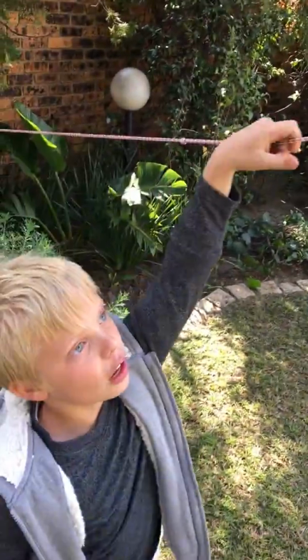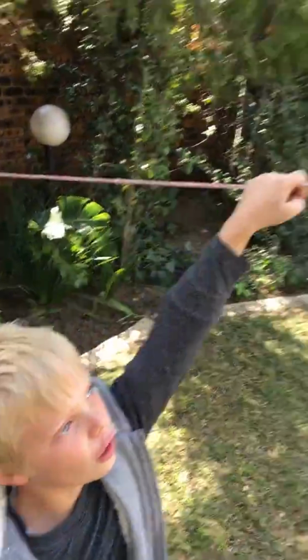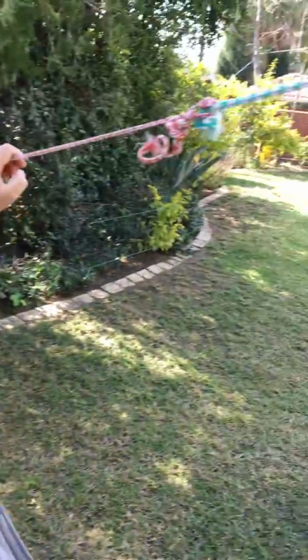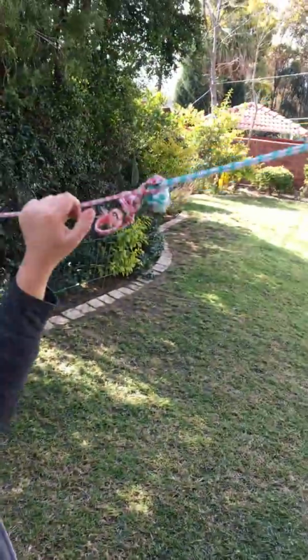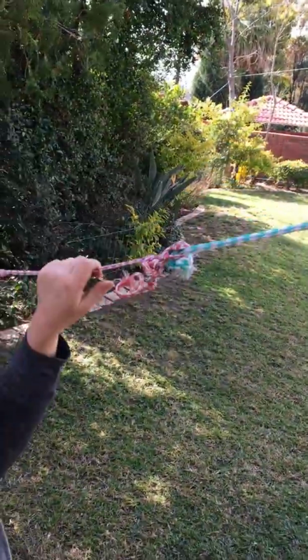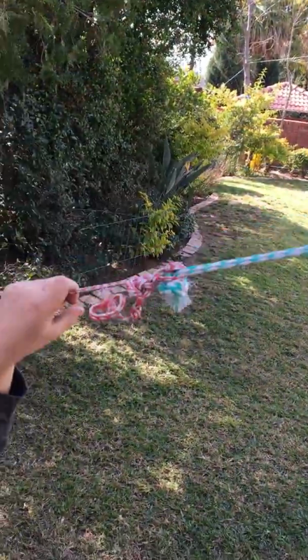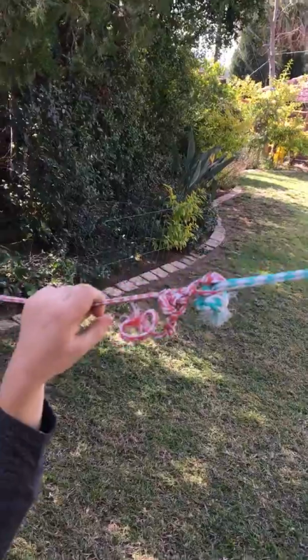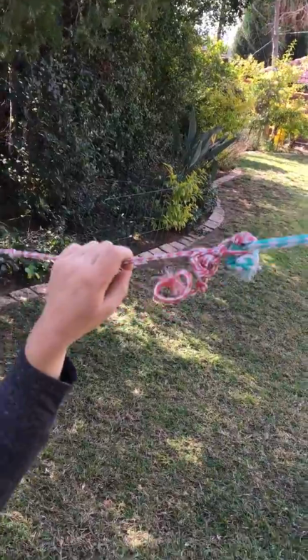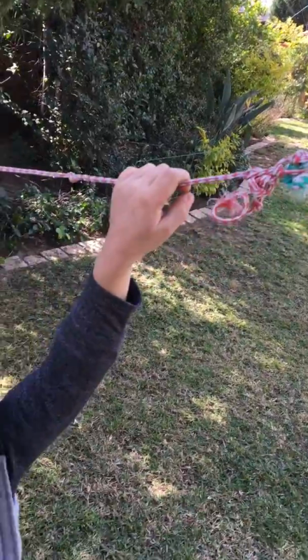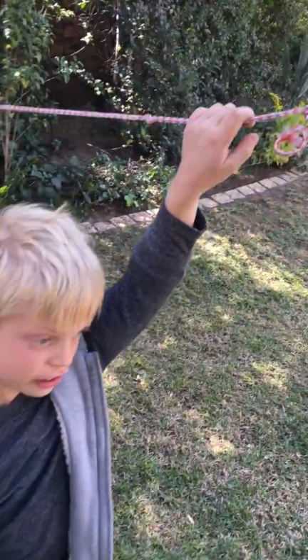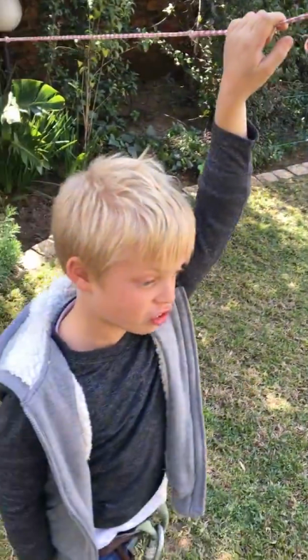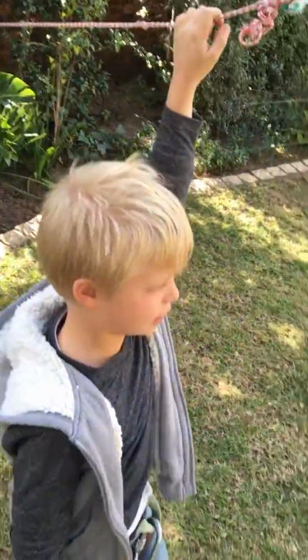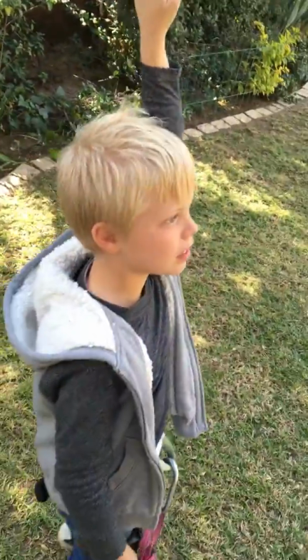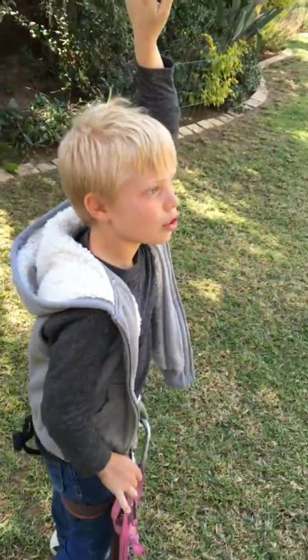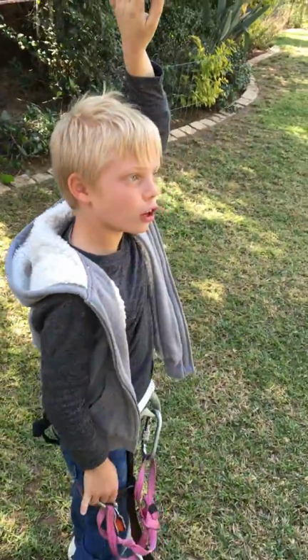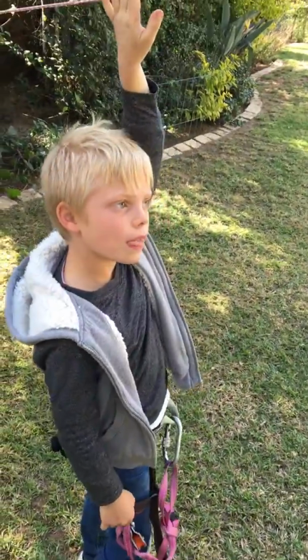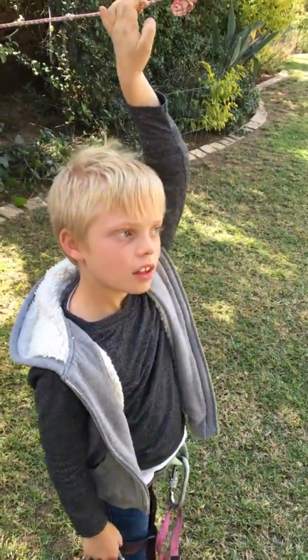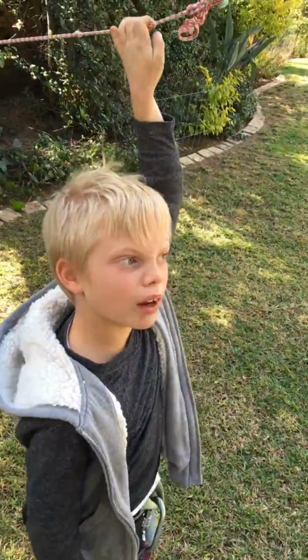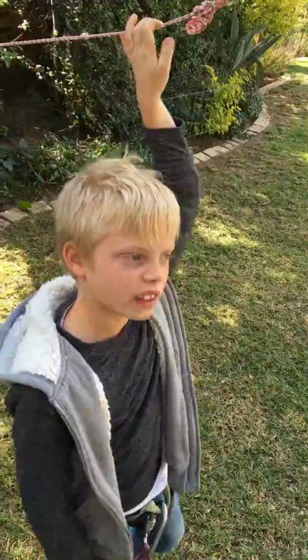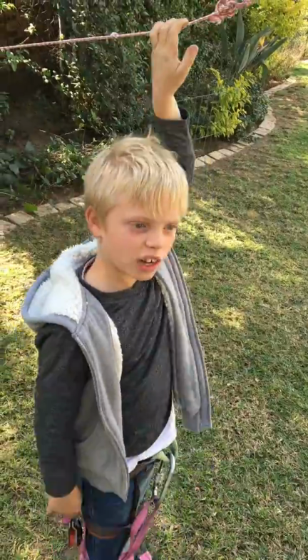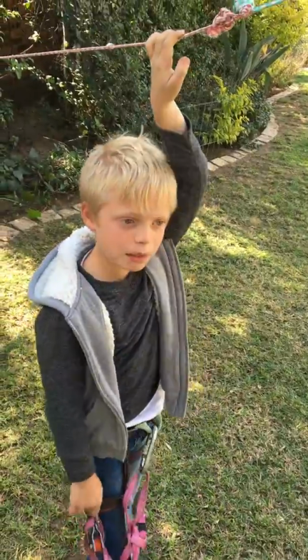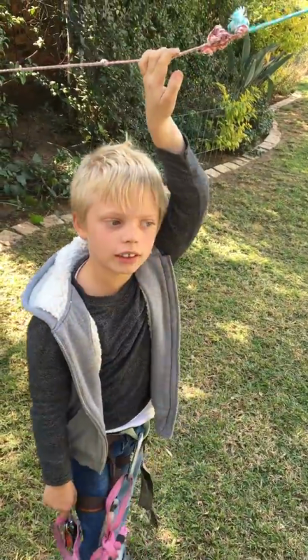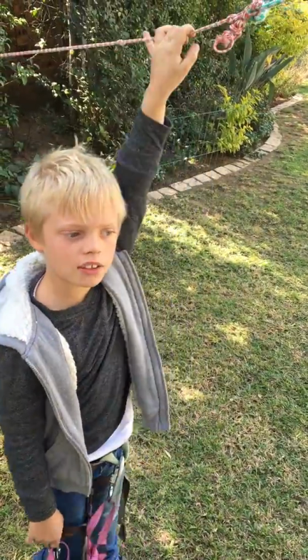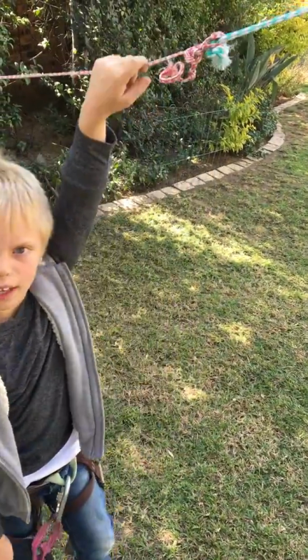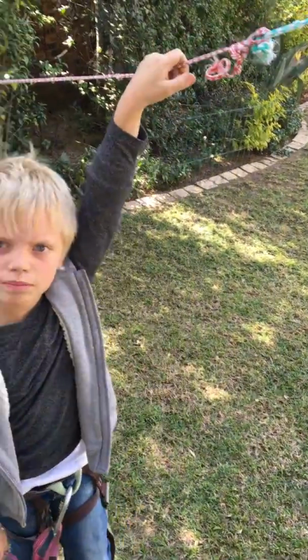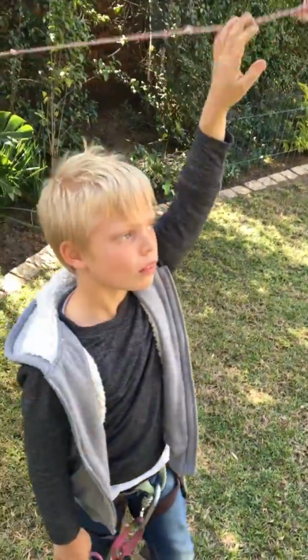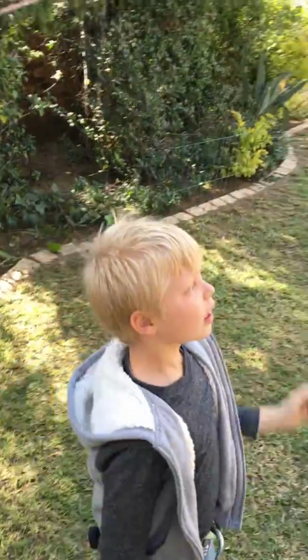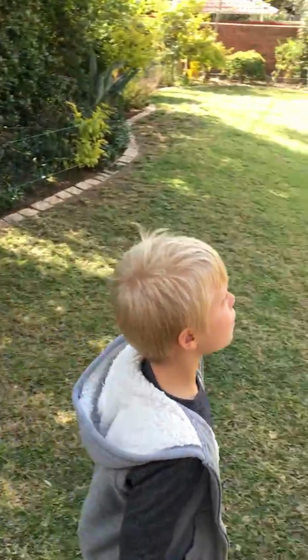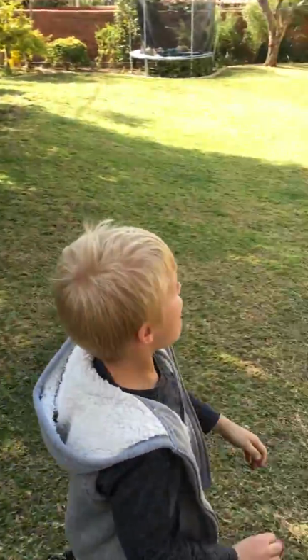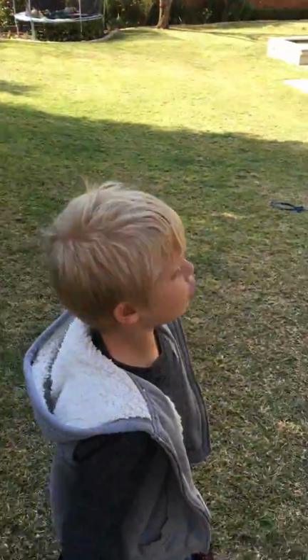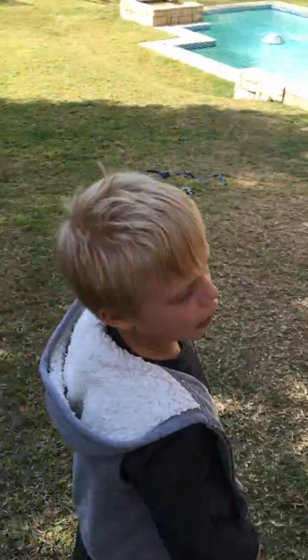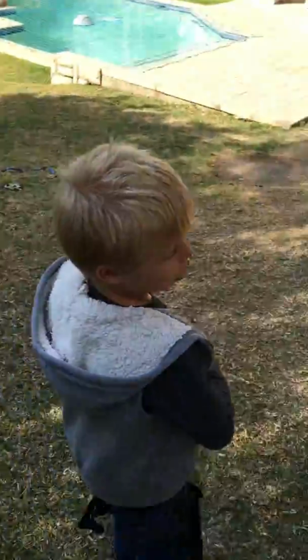You mustn't put a stop like that because you're going to hurt your head. So what do you think, Dad? Should I zip line? Okay, I'm going to do it on a different rope this time.